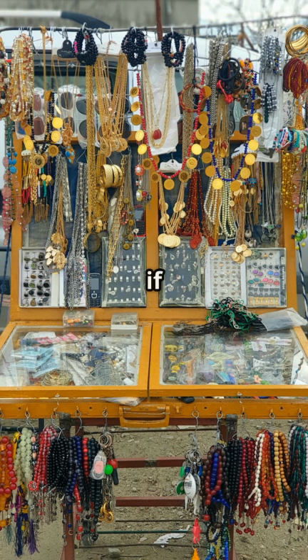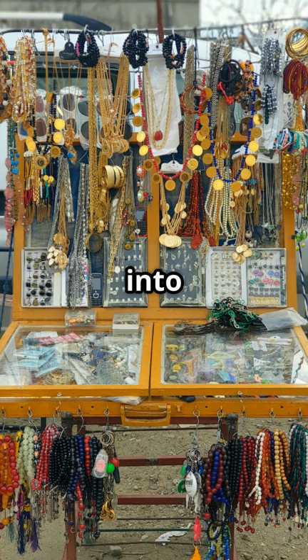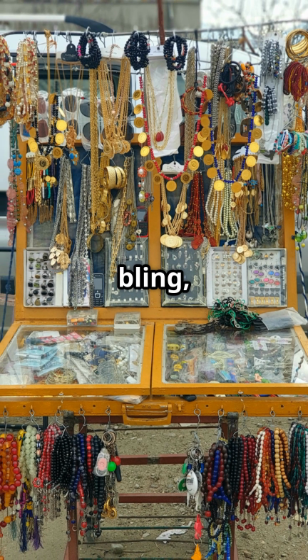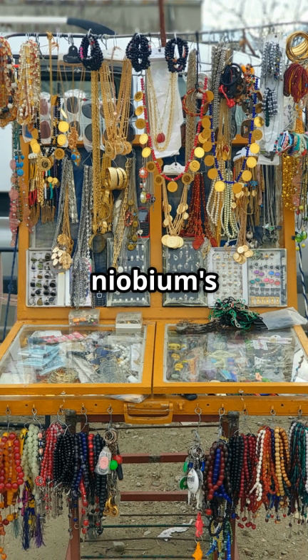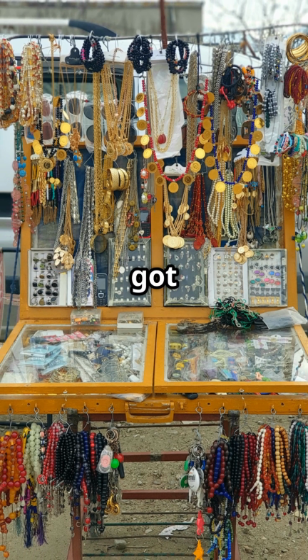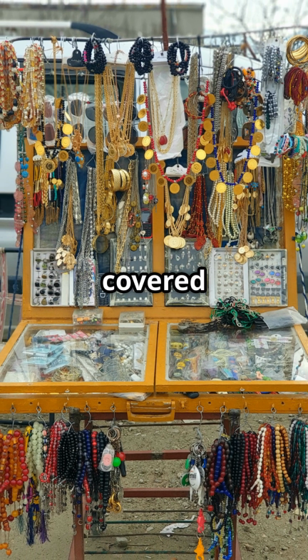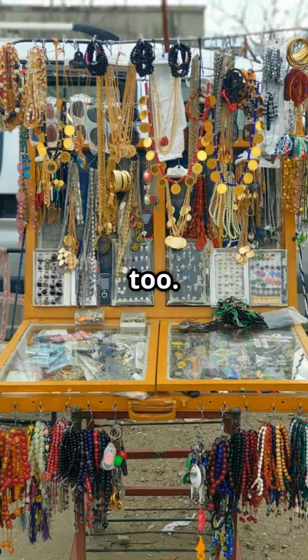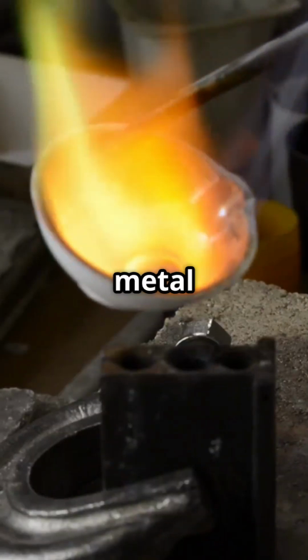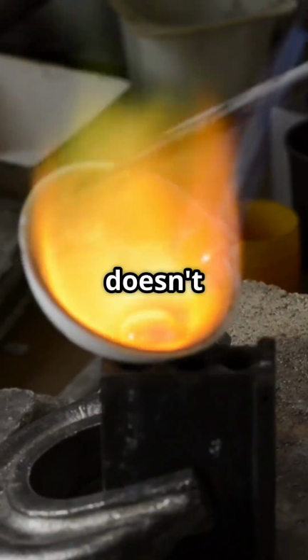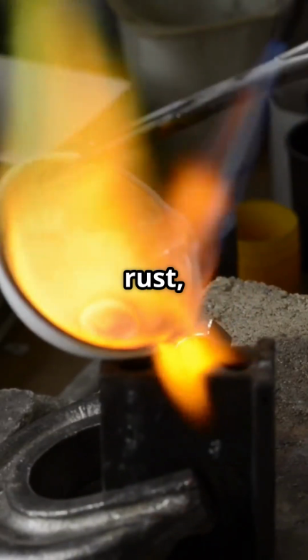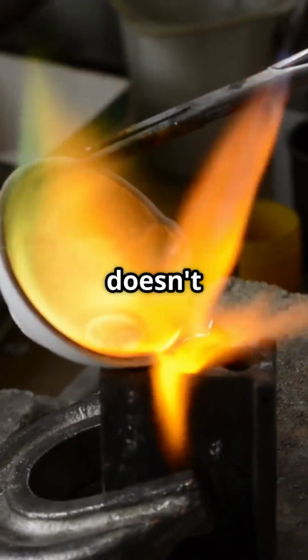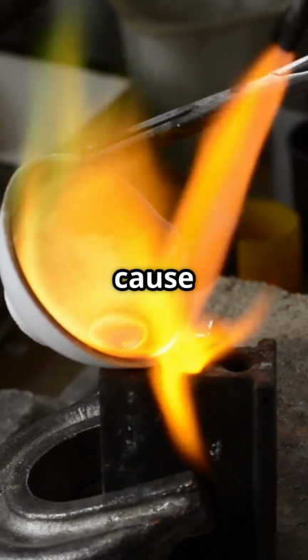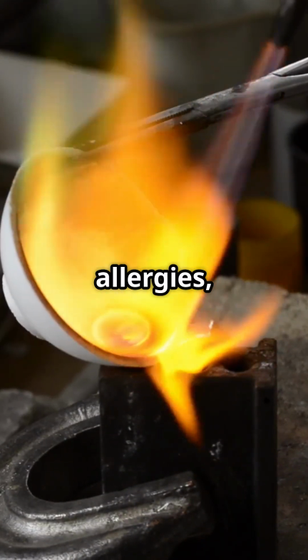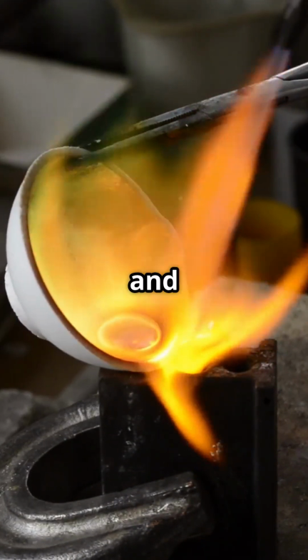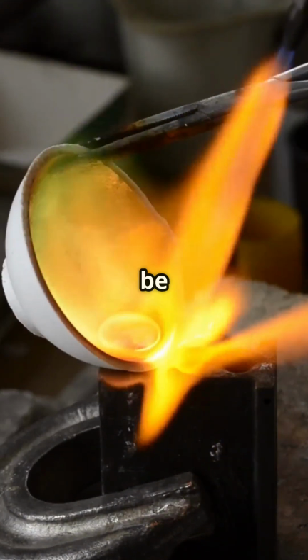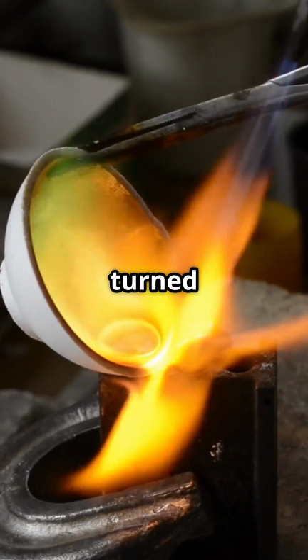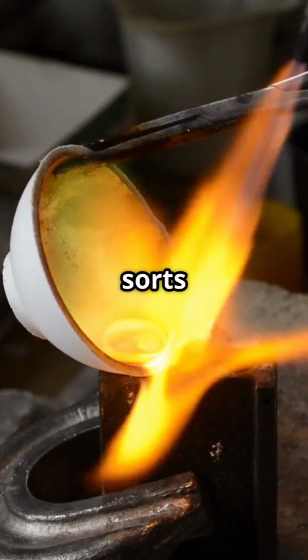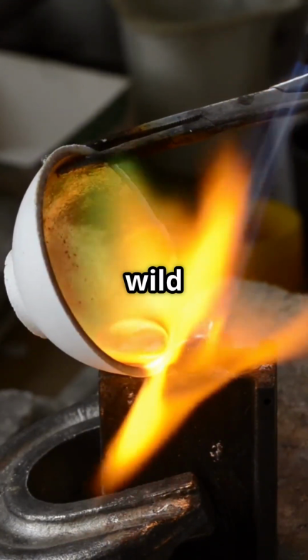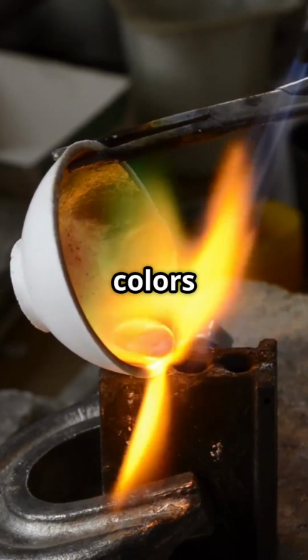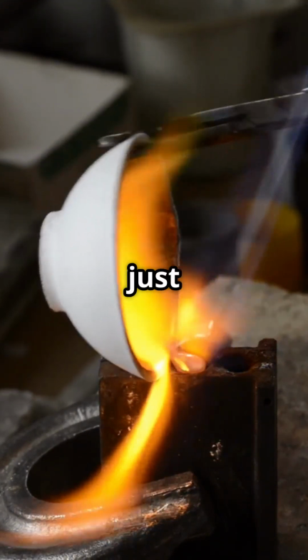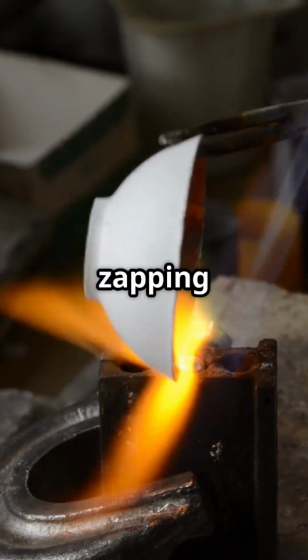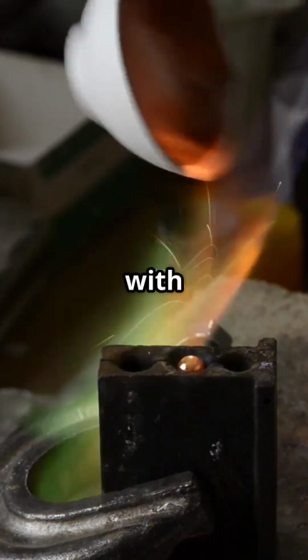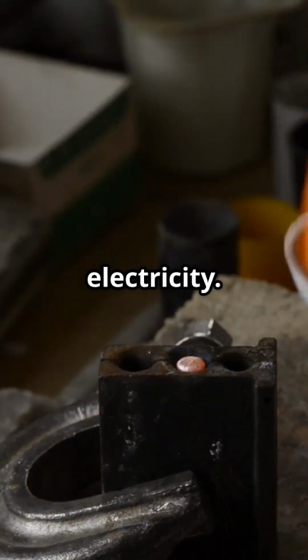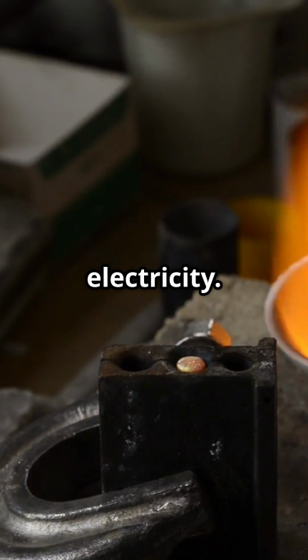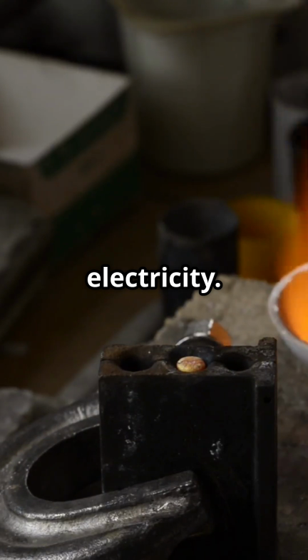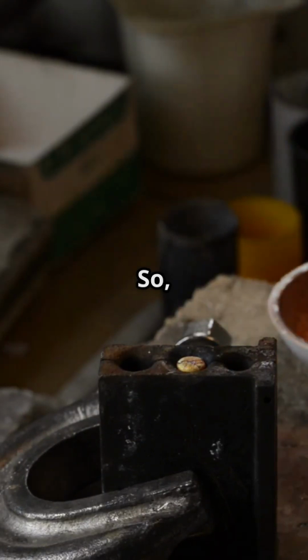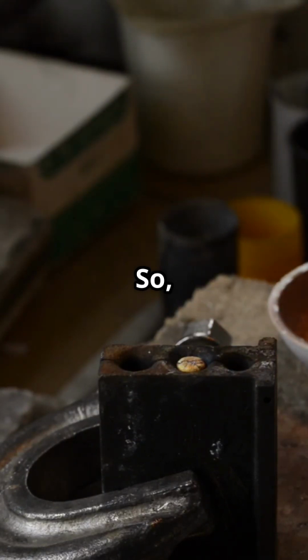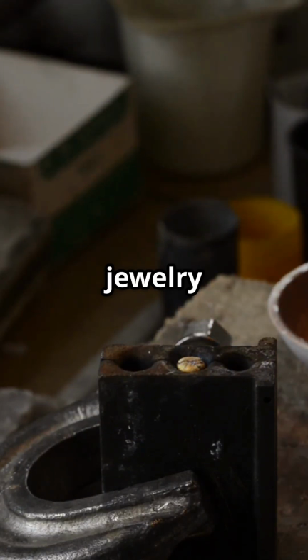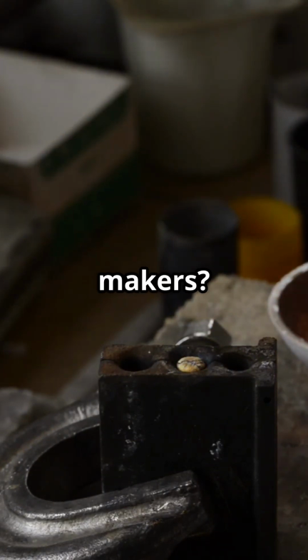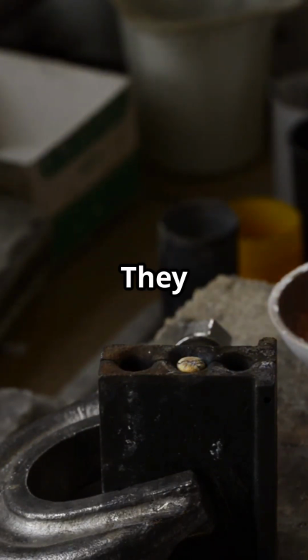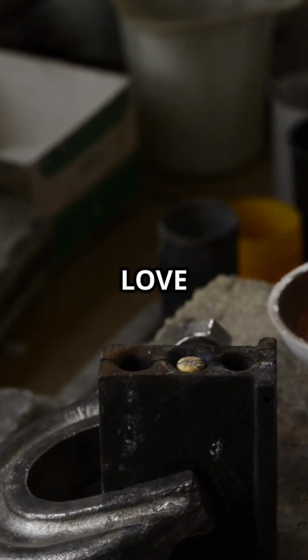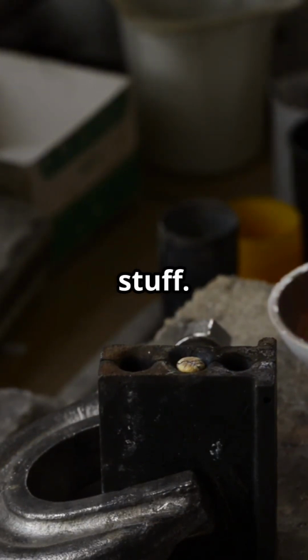And if you're into bling, niobium's got you covered too. This metal doesn't rust, it doesn't cause allergies, and it can be turned all sorts of wild colors just by zapping it with electricity. So jewelry makers love this stuff.